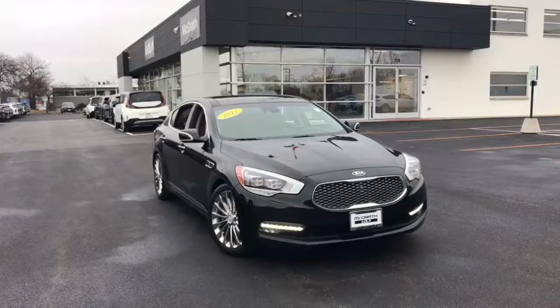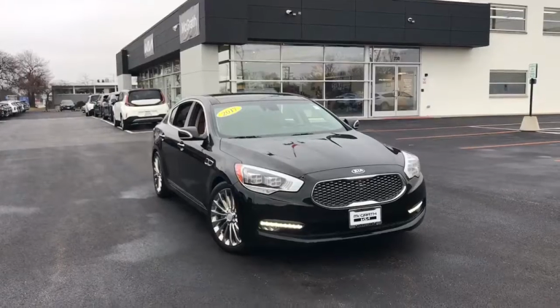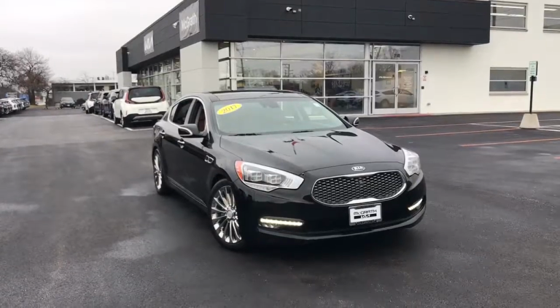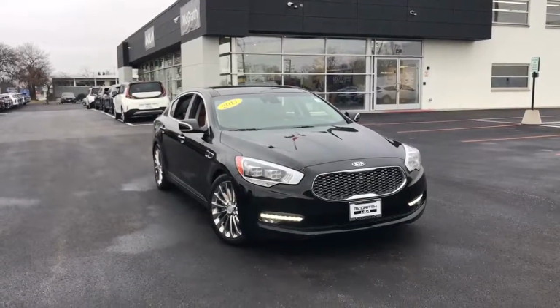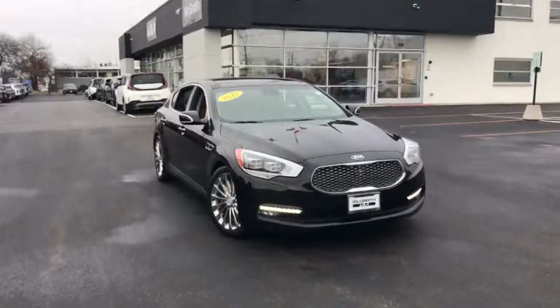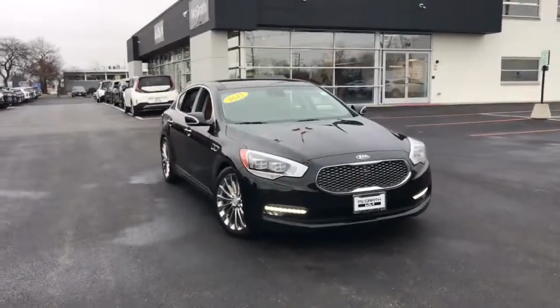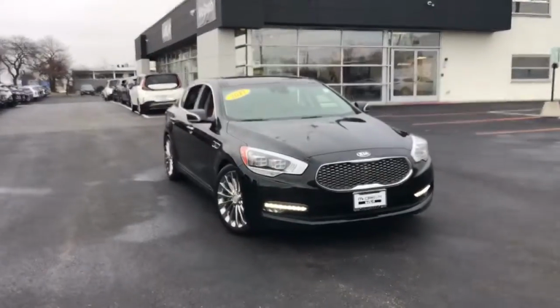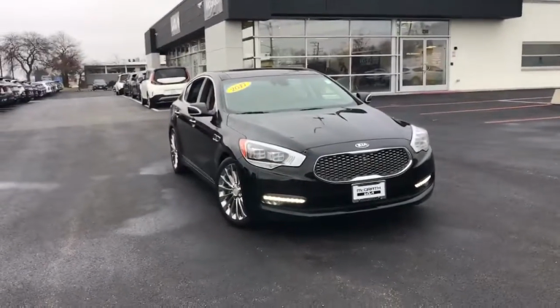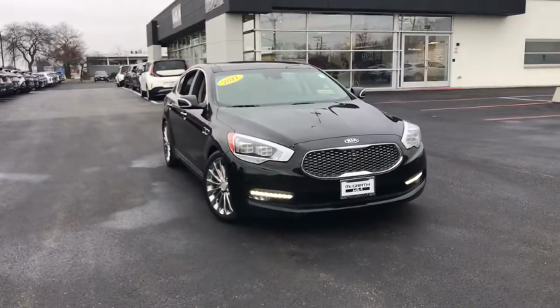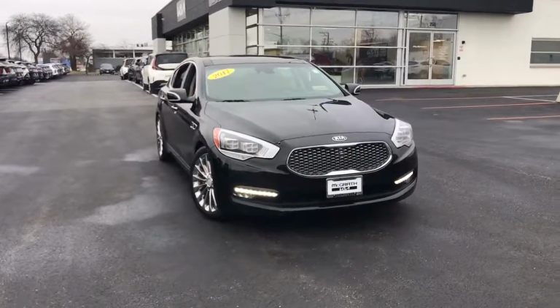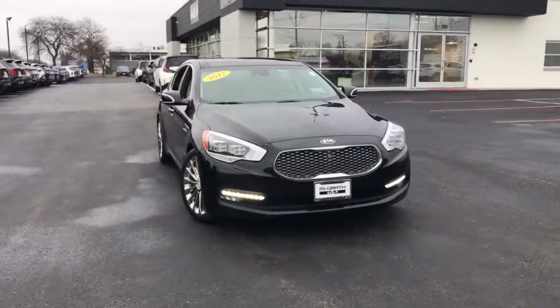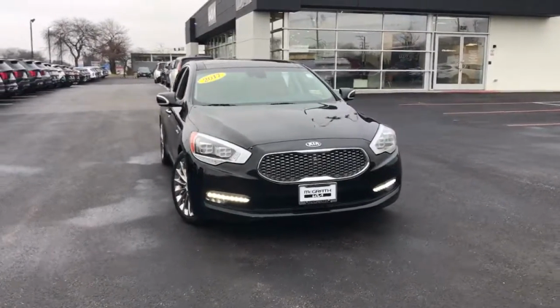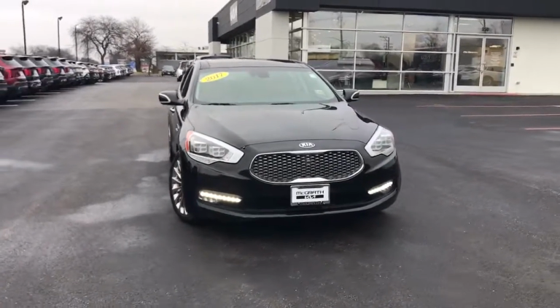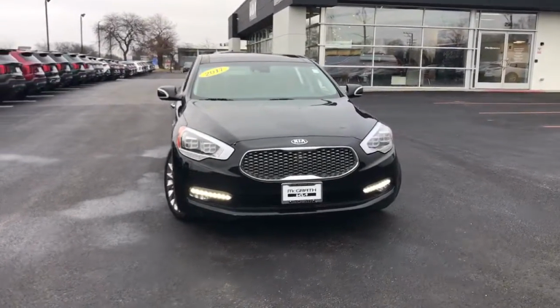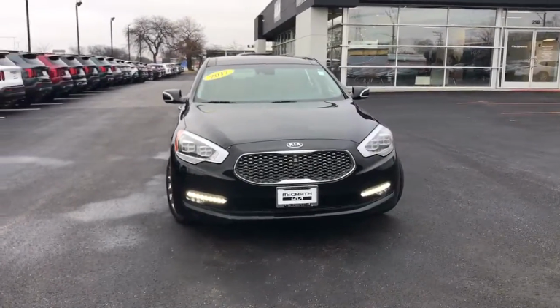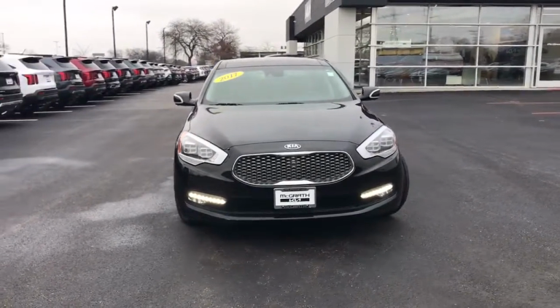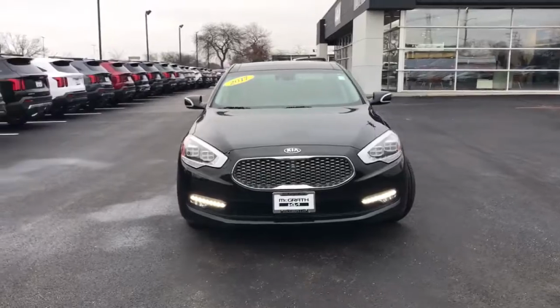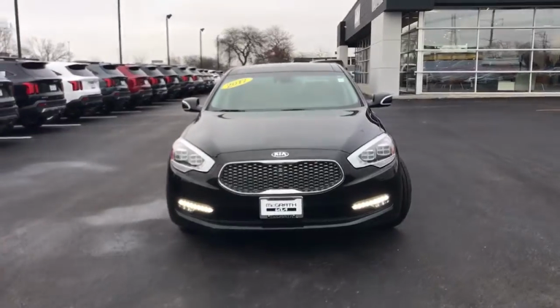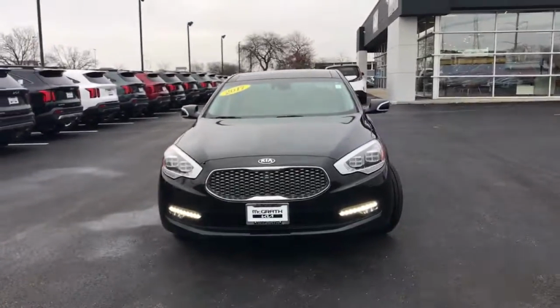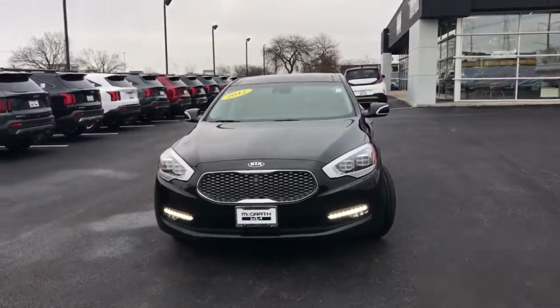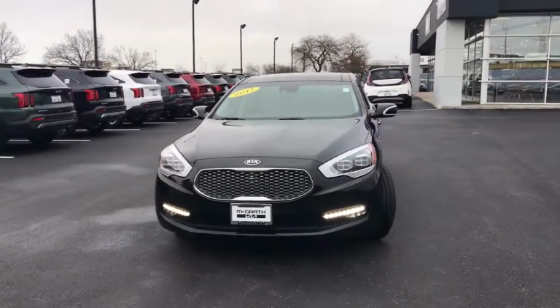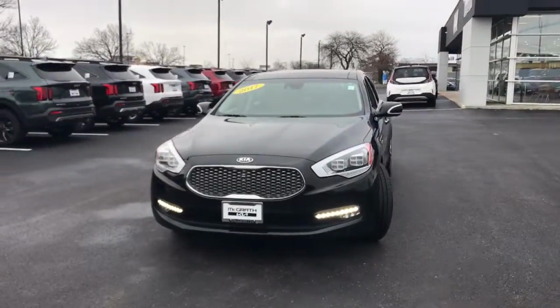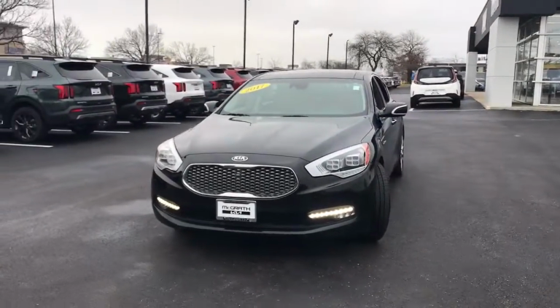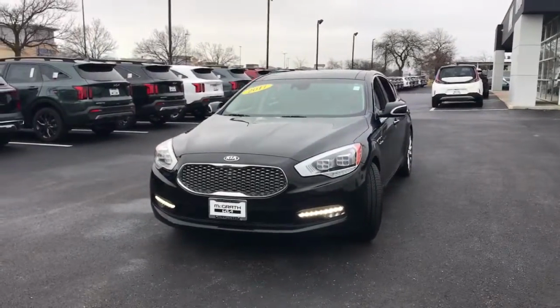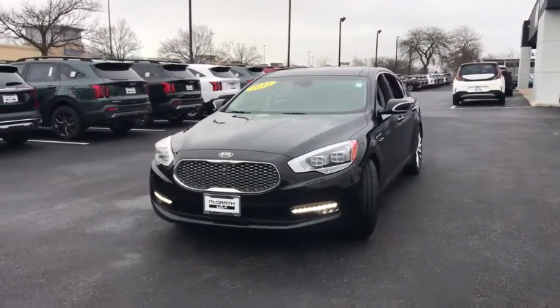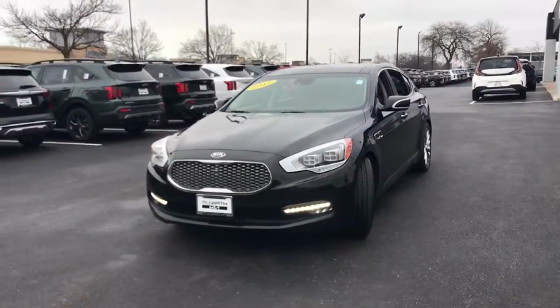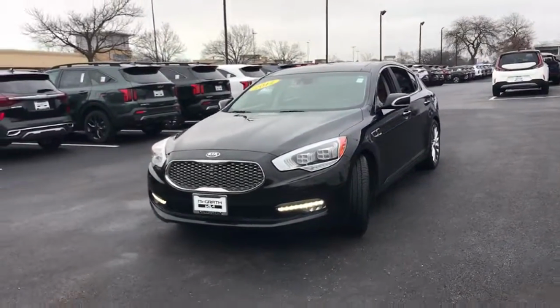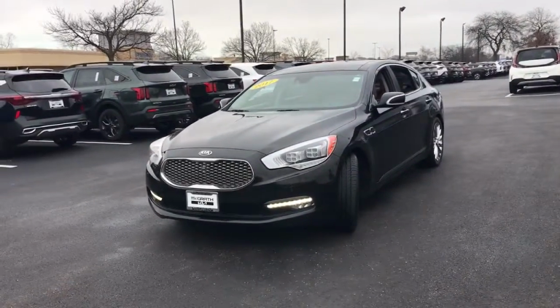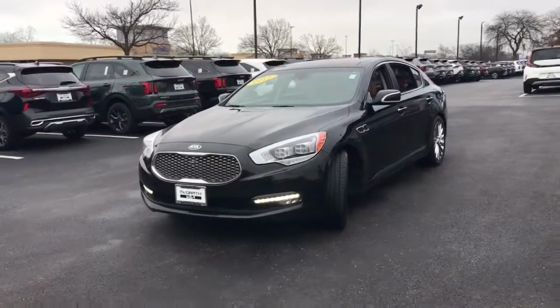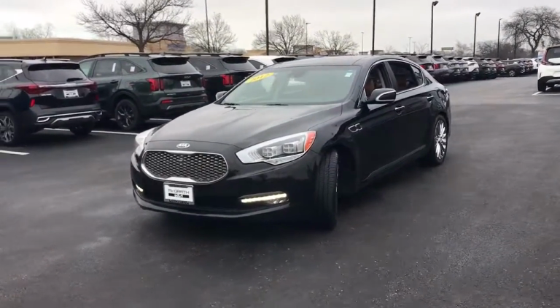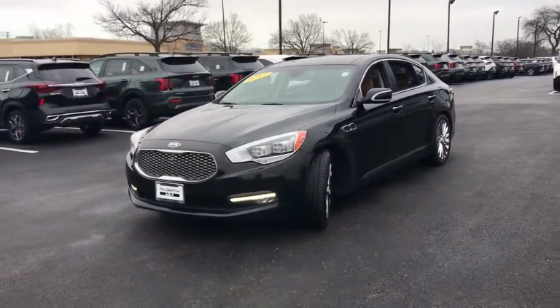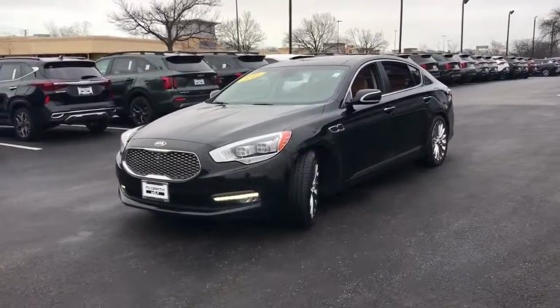Look no further than the 2017 Kia K900. With less than 60,000 miles on the odometer, this vehicle provides excellent value.